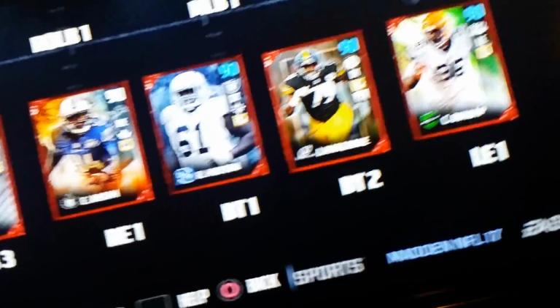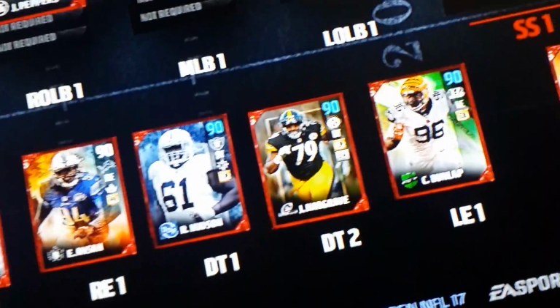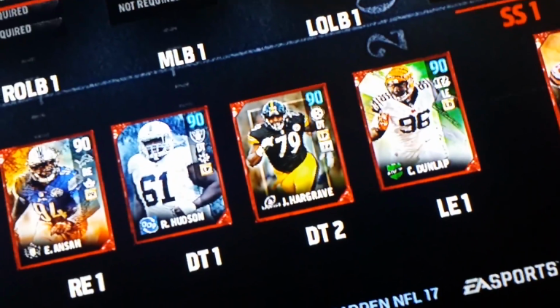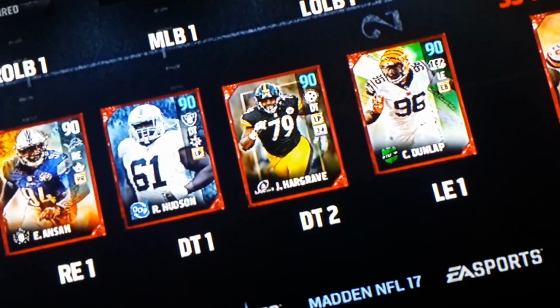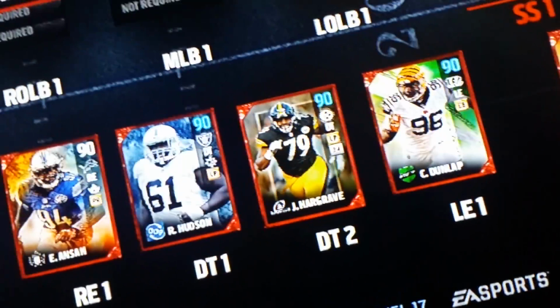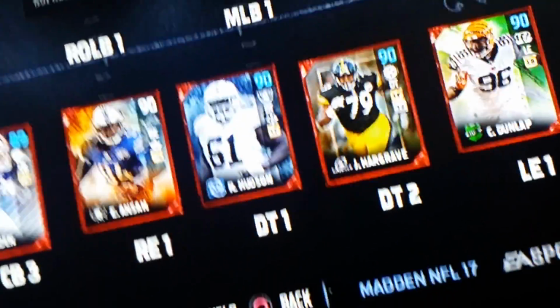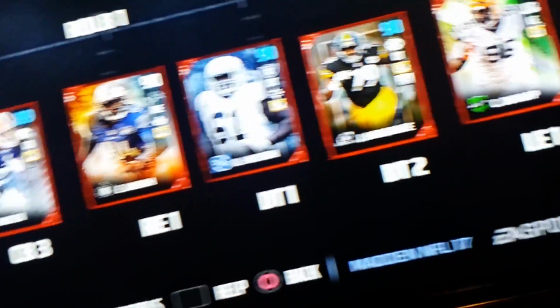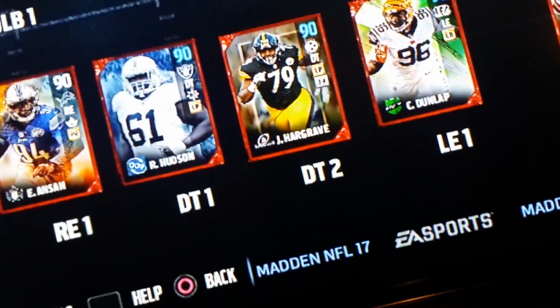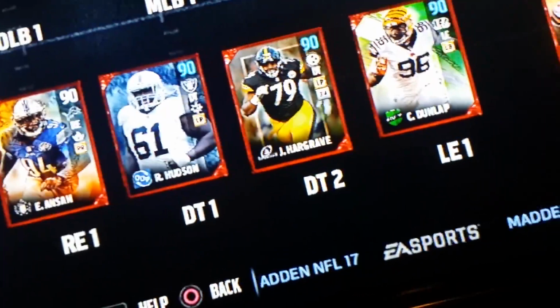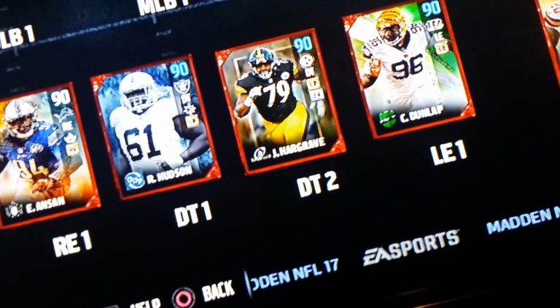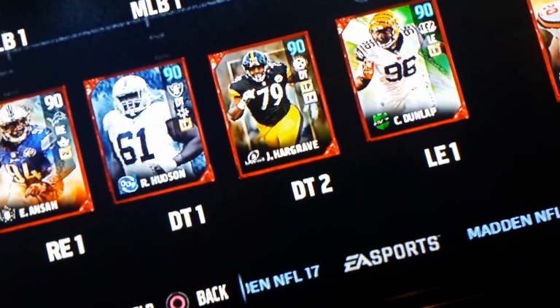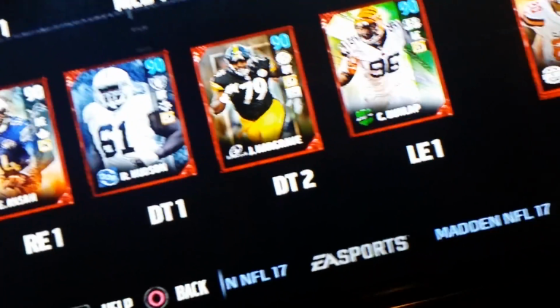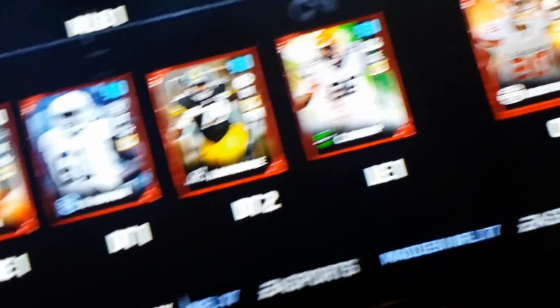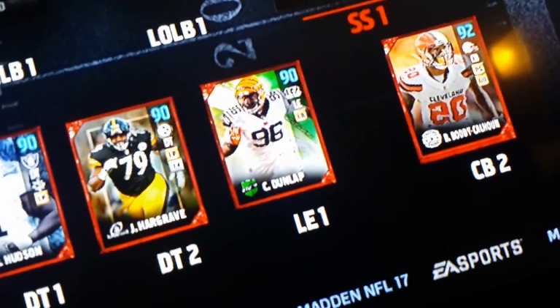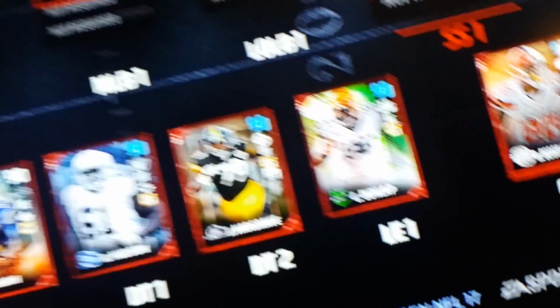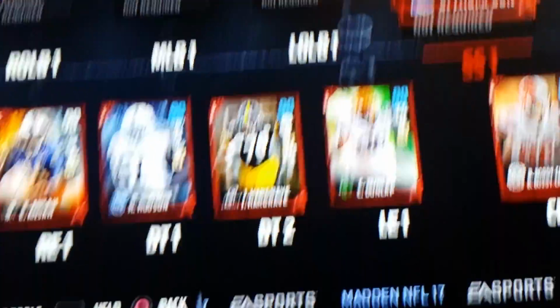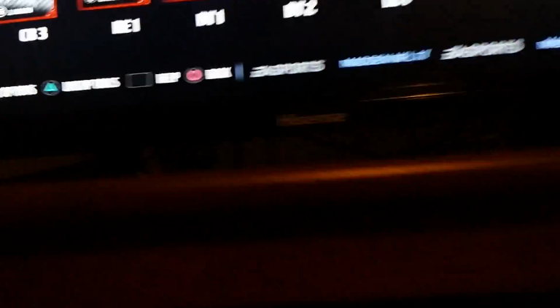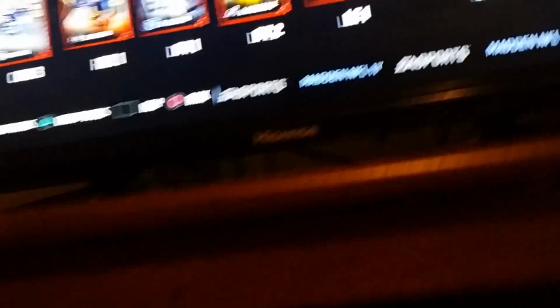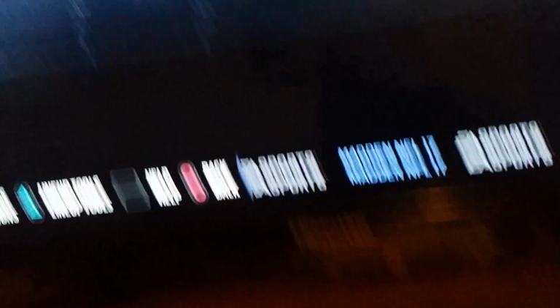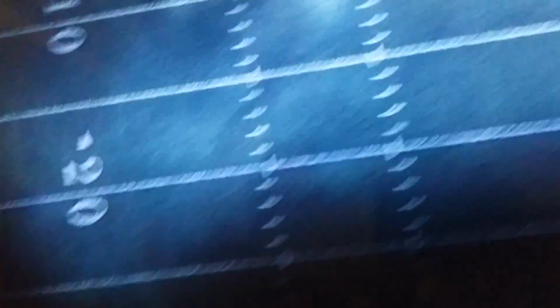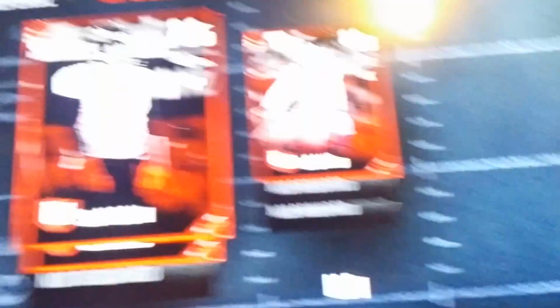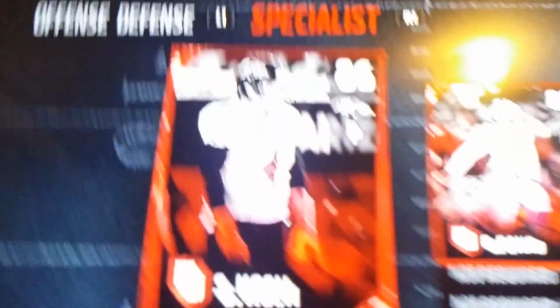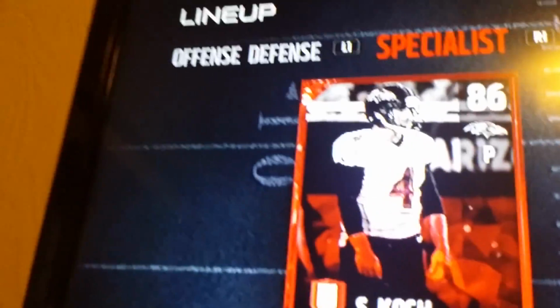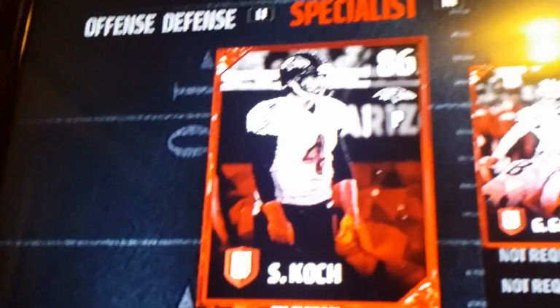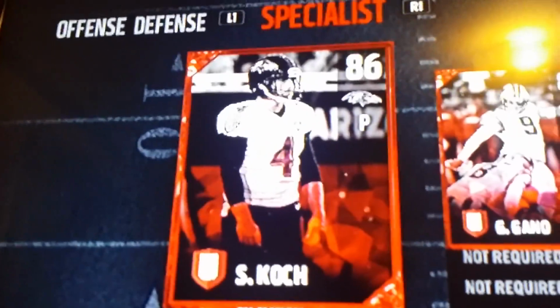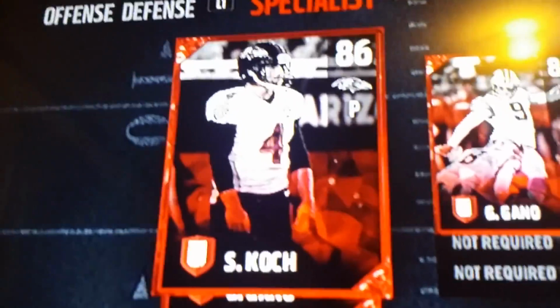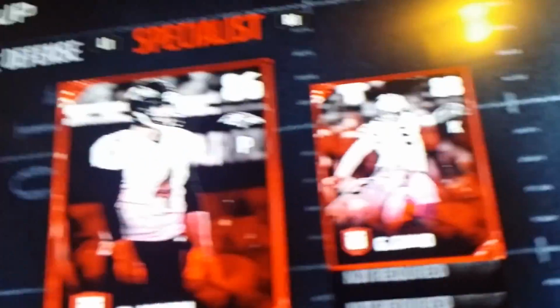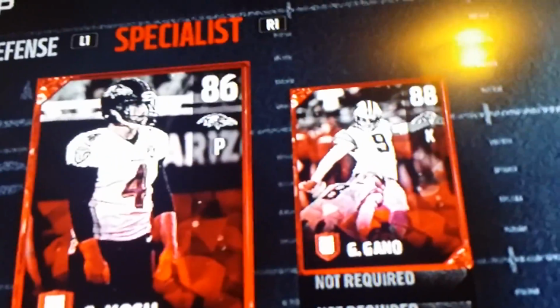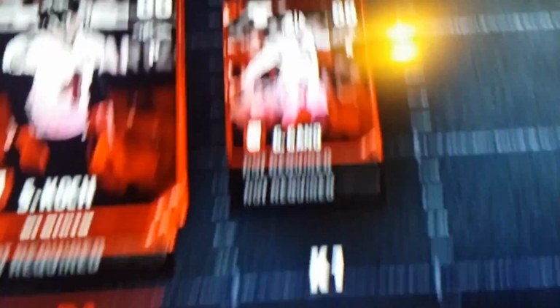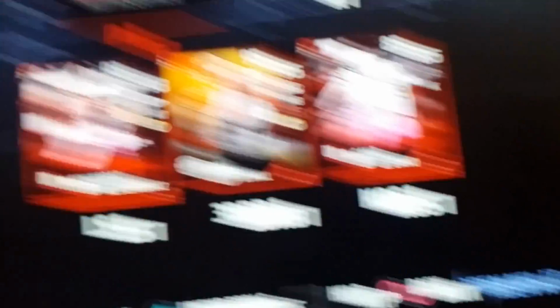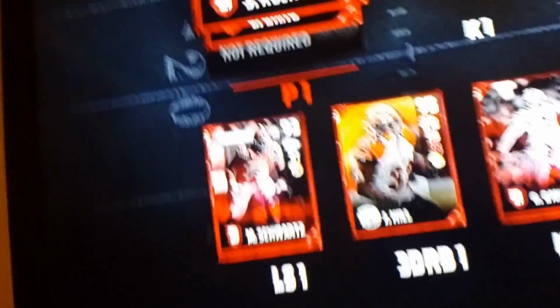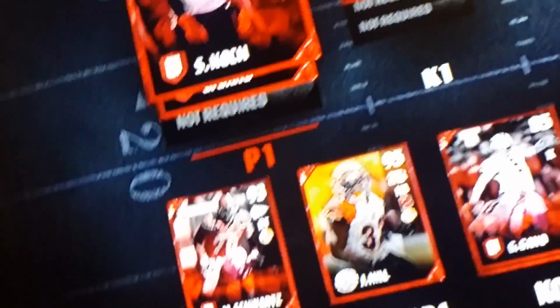All my linemen are in the 90s. I got Ezekiel Onza, Rodney Hudson — he's out of position by the way — Jay Hargrove, and Carla Dunlap. Onto my special teams.